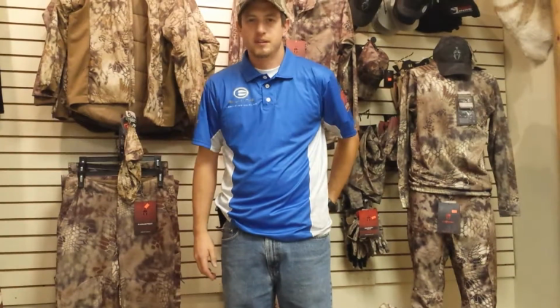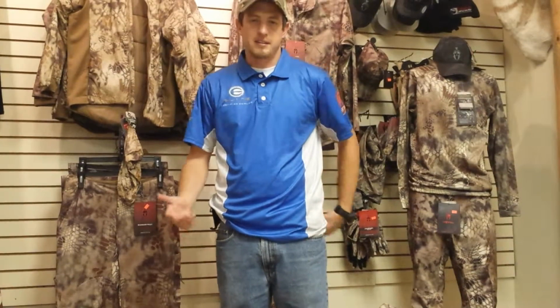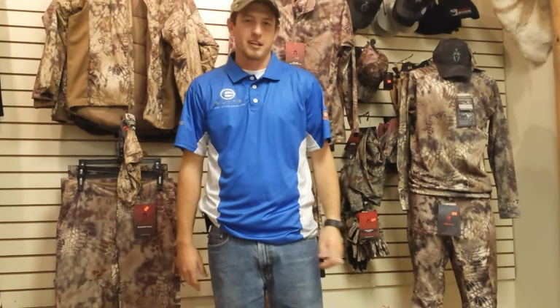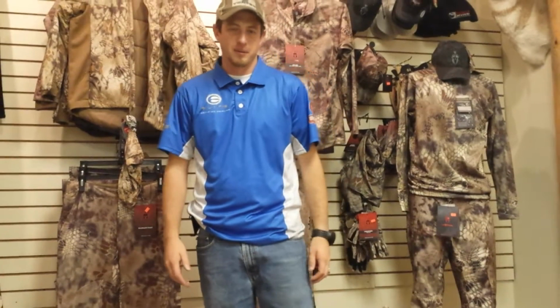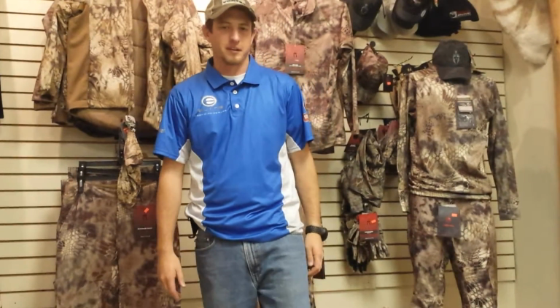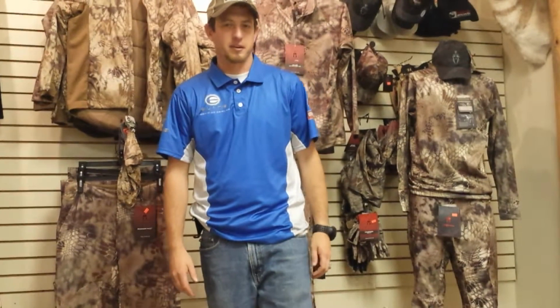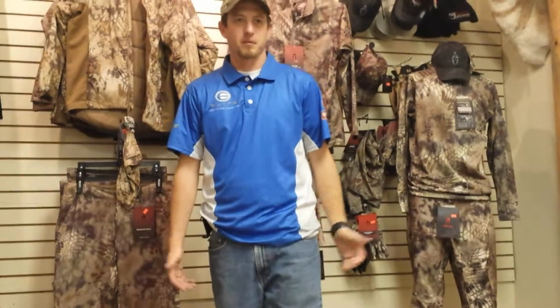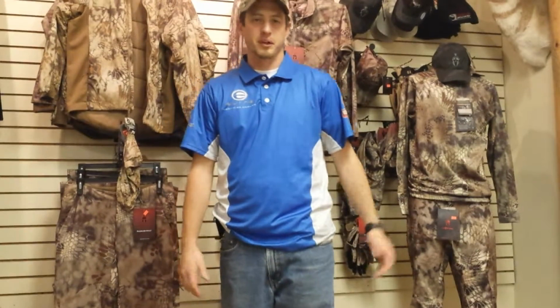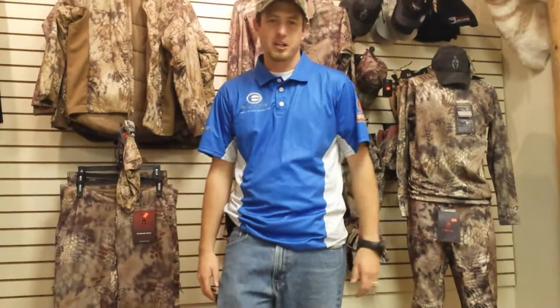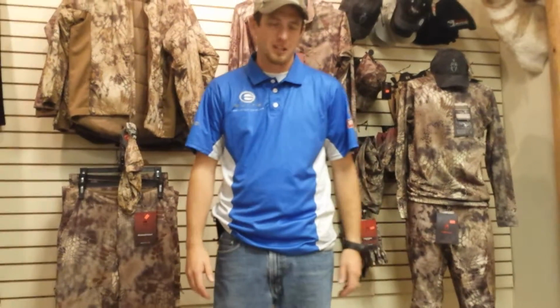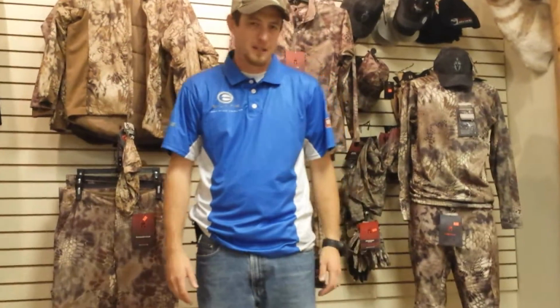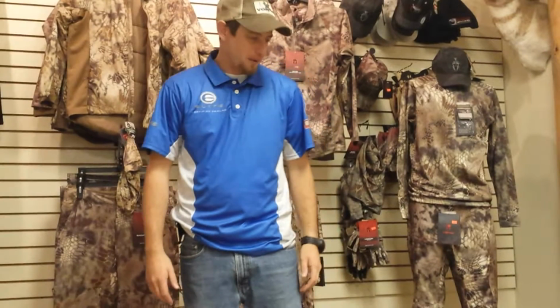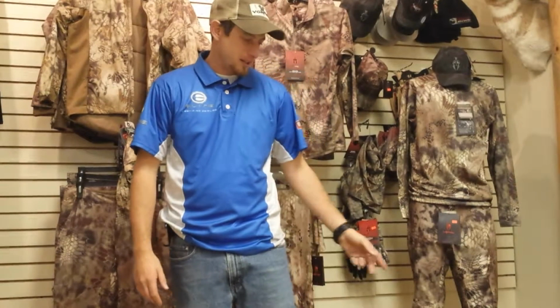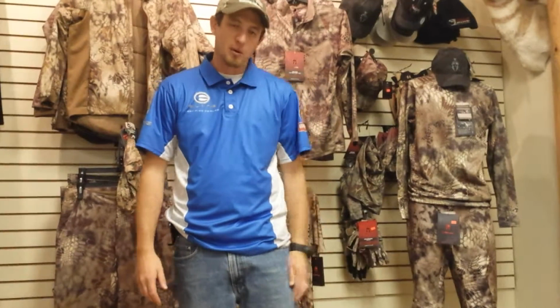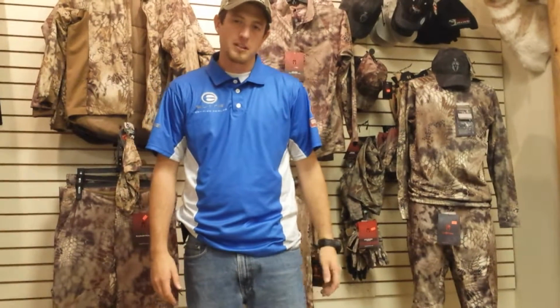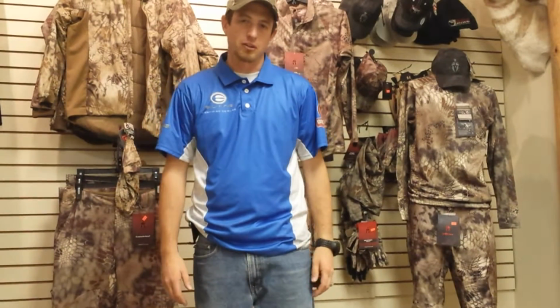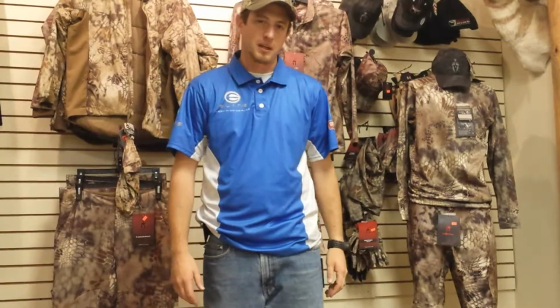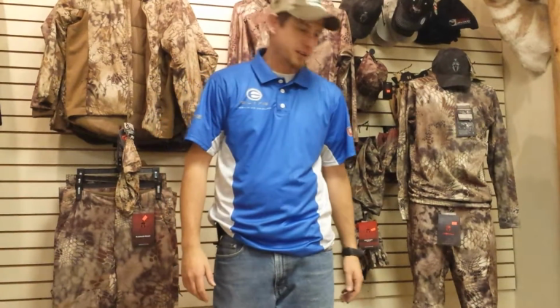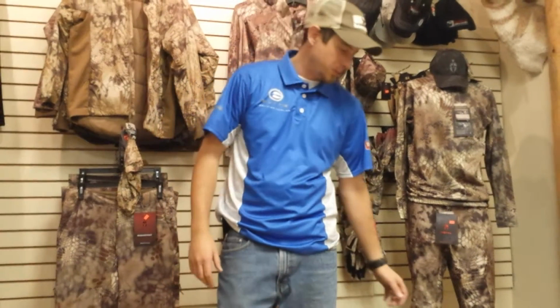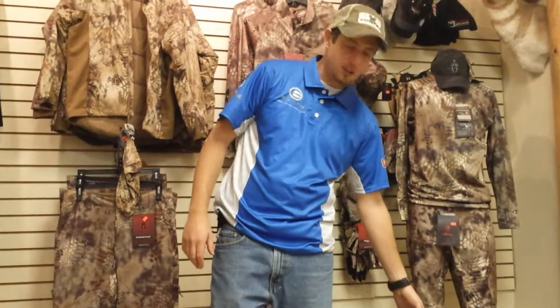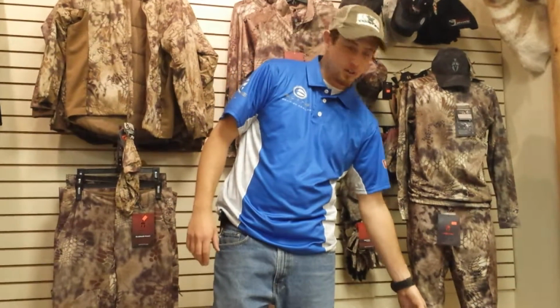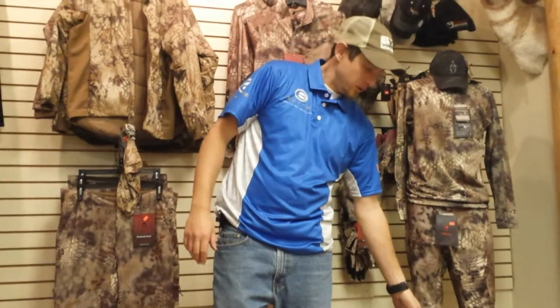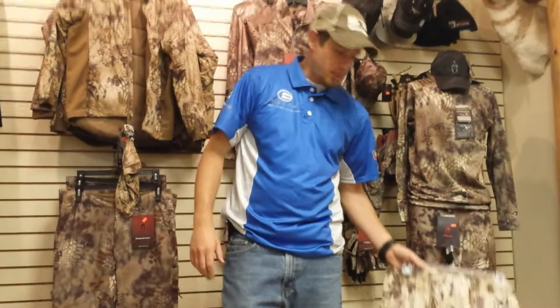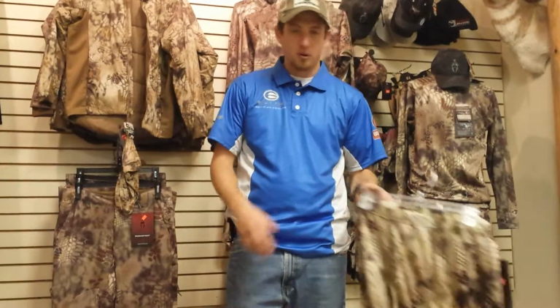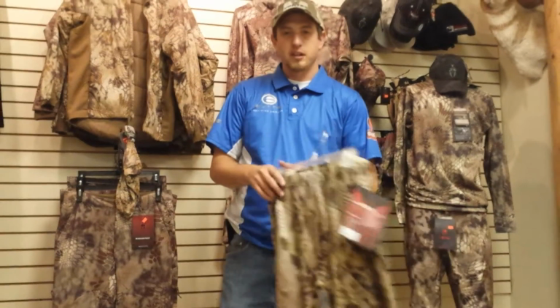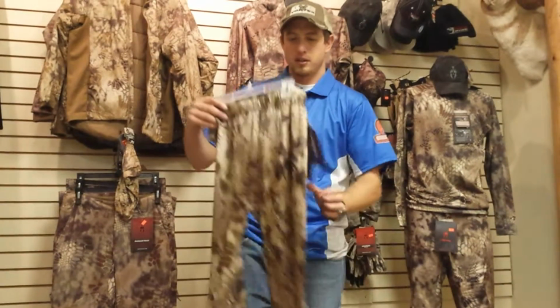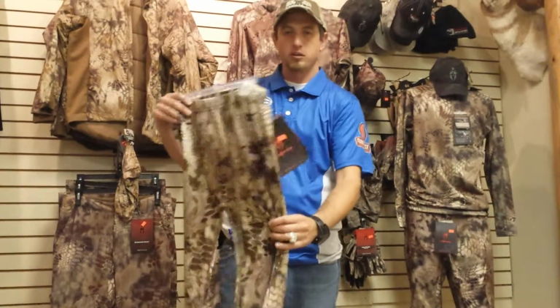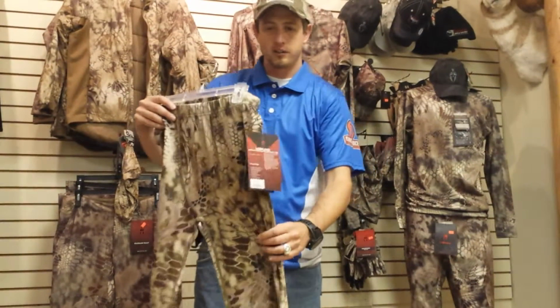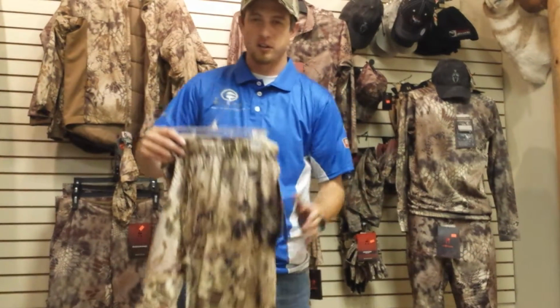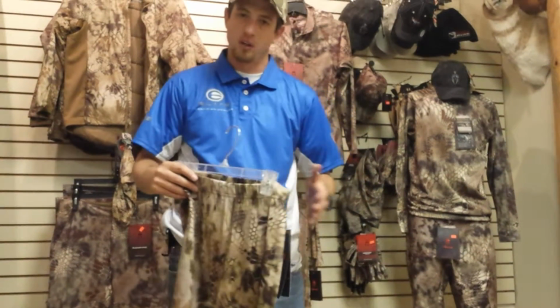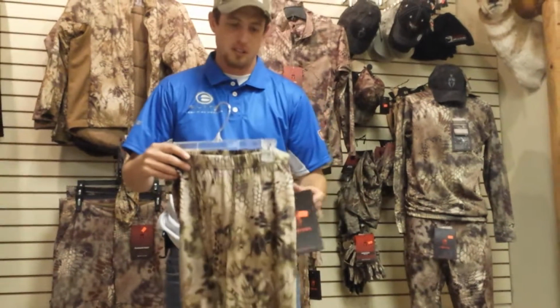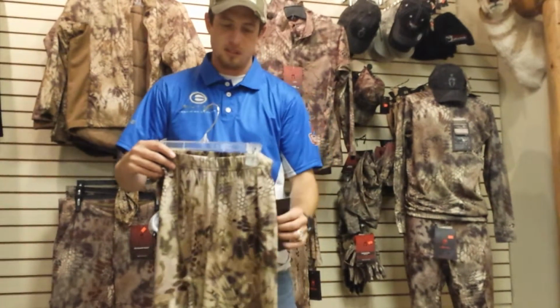Hi guys, TJ here again with Dead On Archery at my Meridian location, about ready to go into more detail with this Kryptek gear that you're going to be winning. First off, we'll go right into the long johns — it's a full layering system like I said.